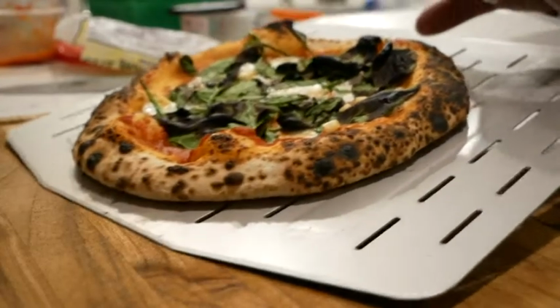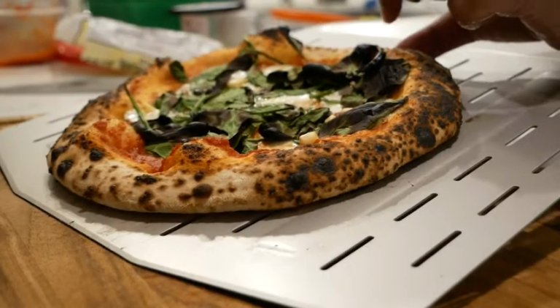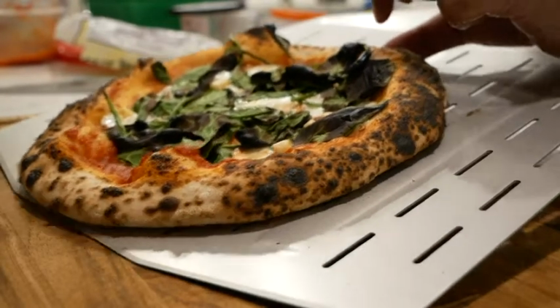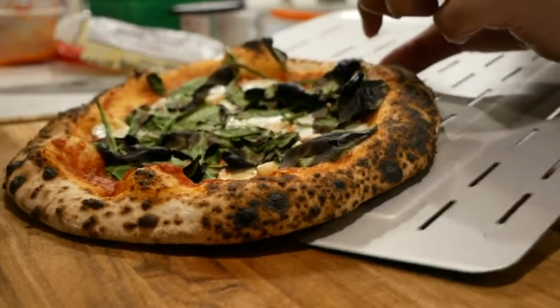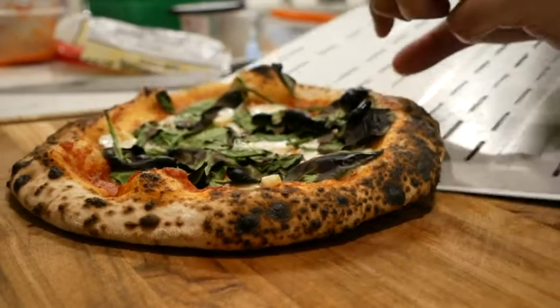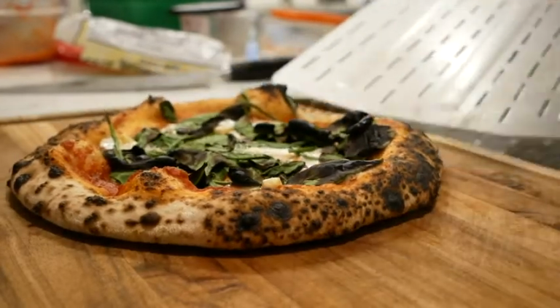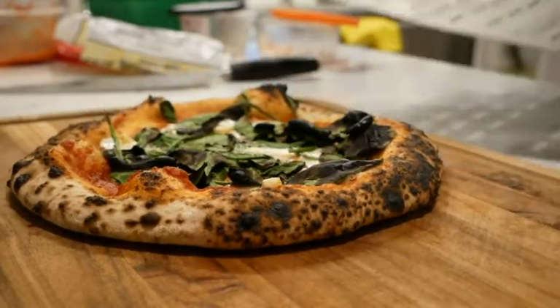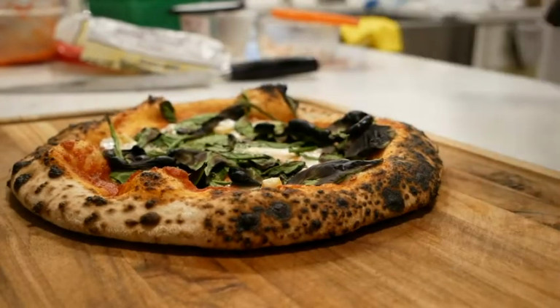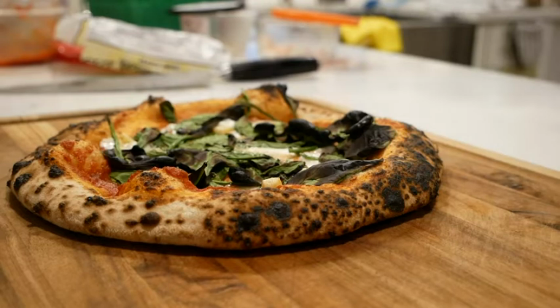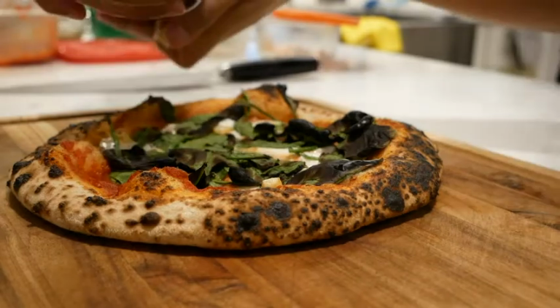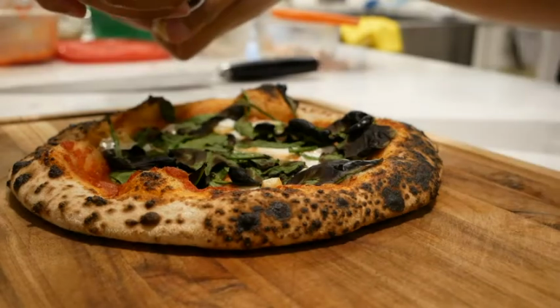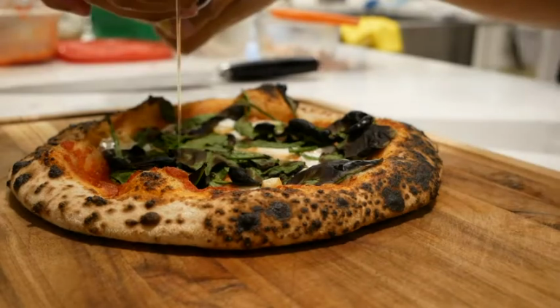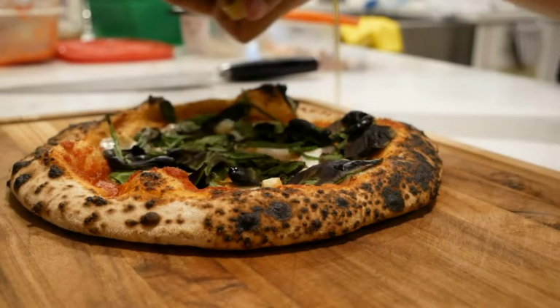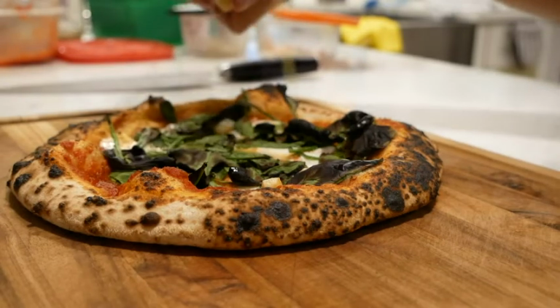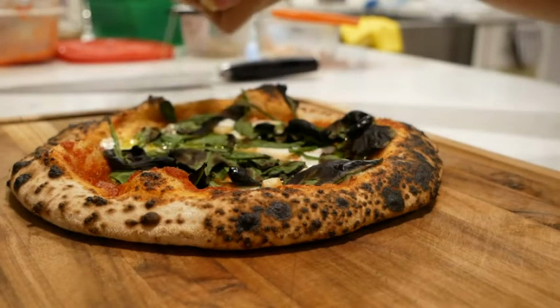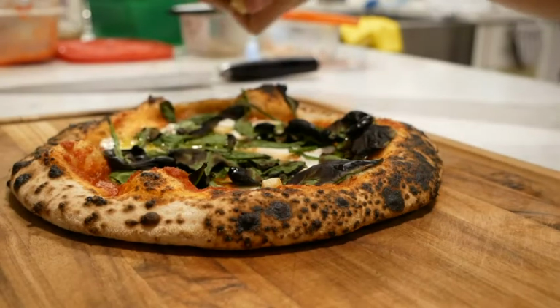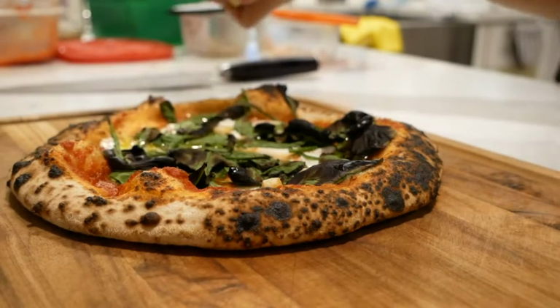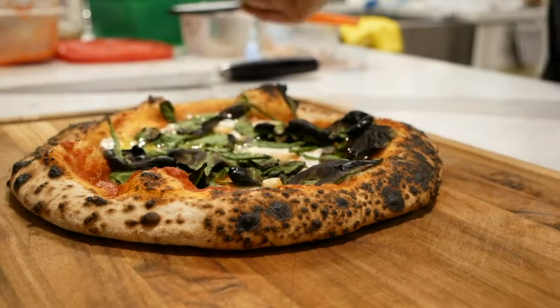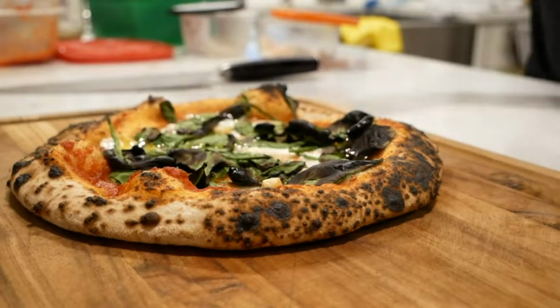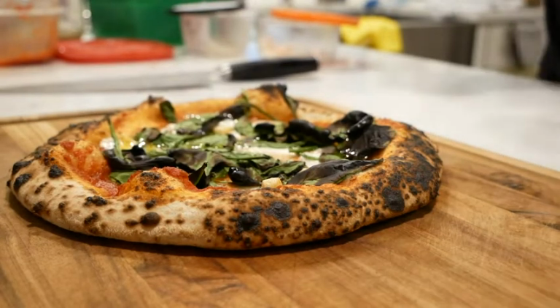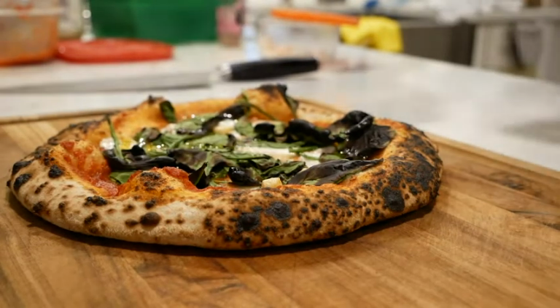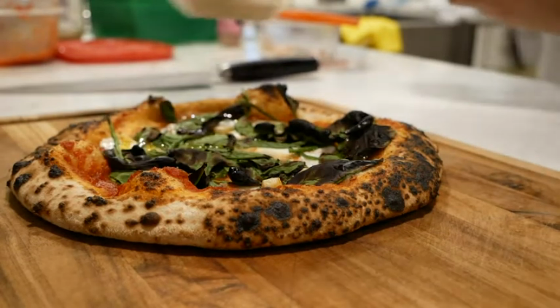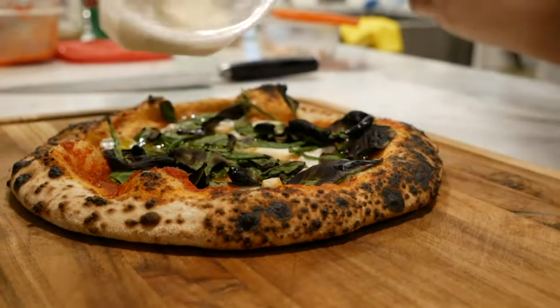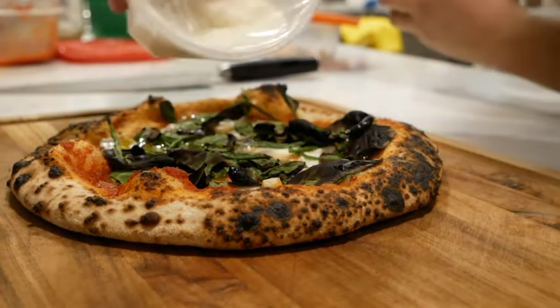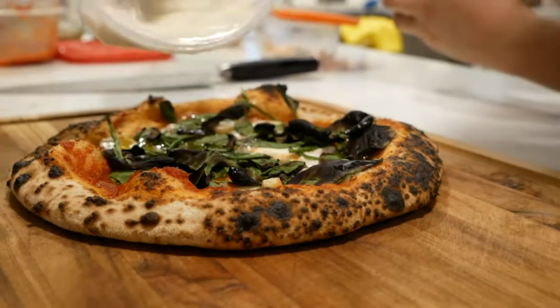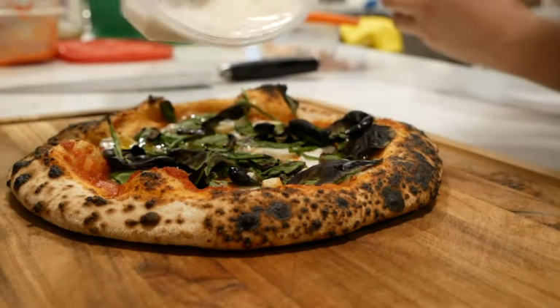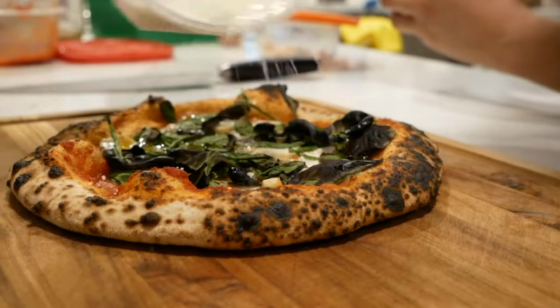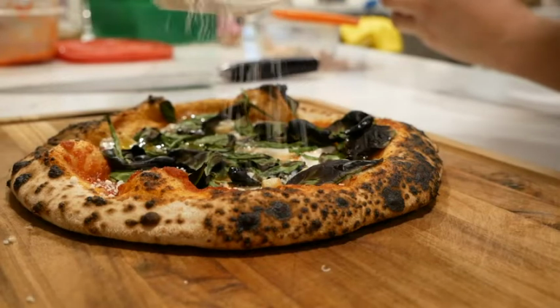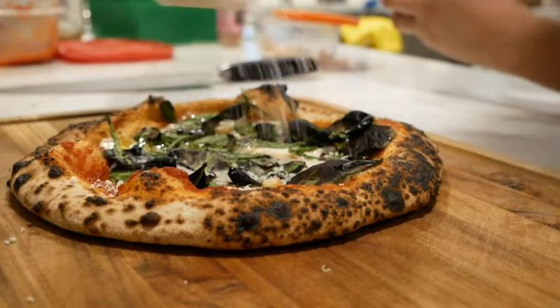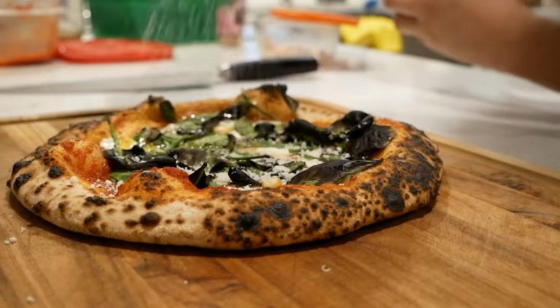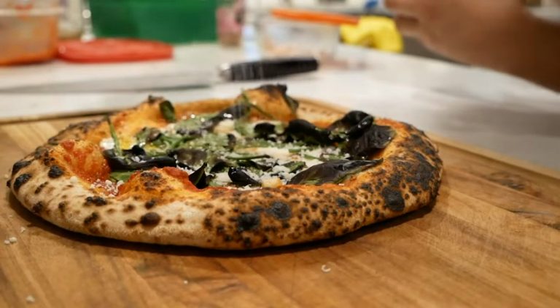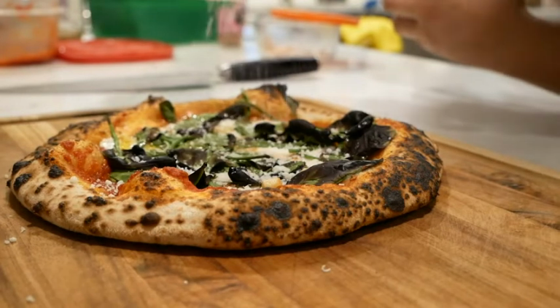So I've been getting a lot of questions about my peel. They're asking, is it bent? Are you holding it upside down? No, it actually came like that, and I actually kind of like it.